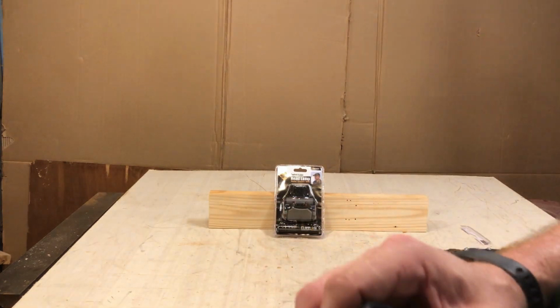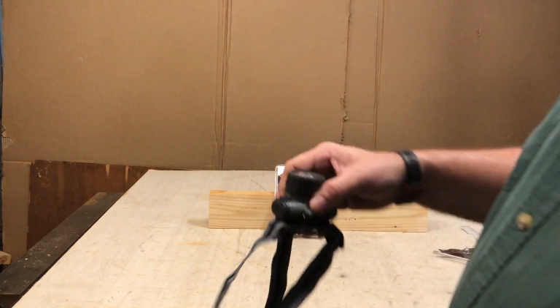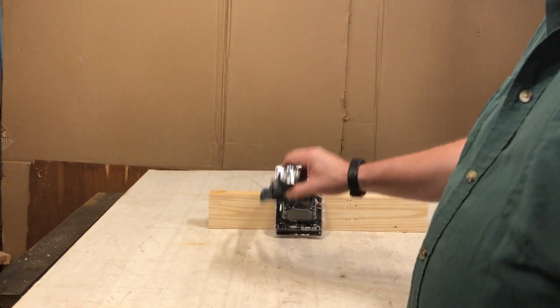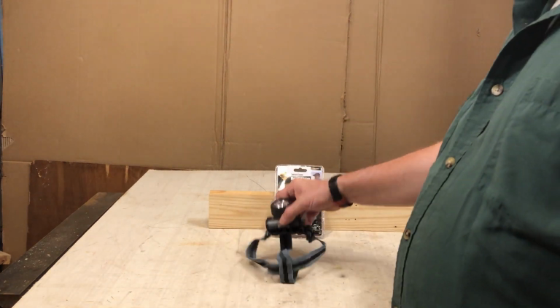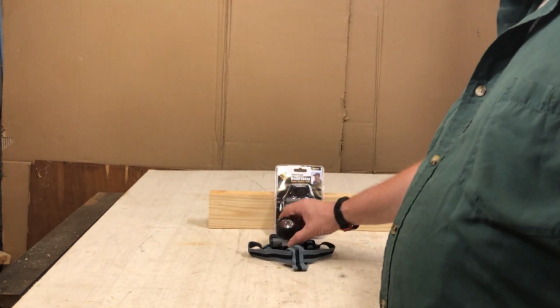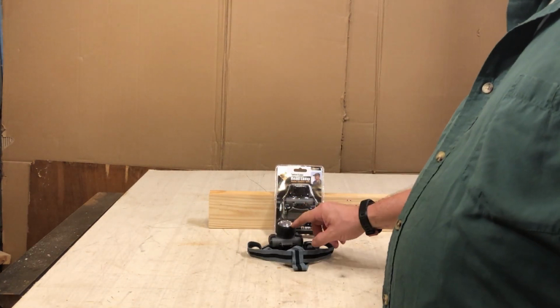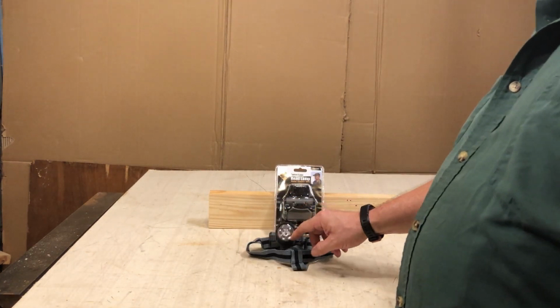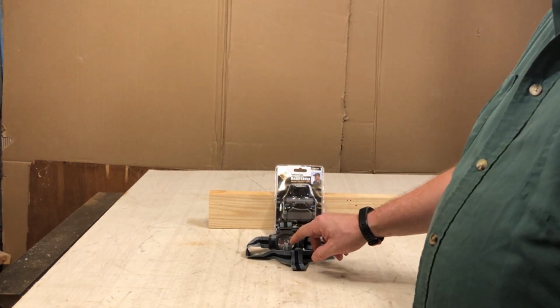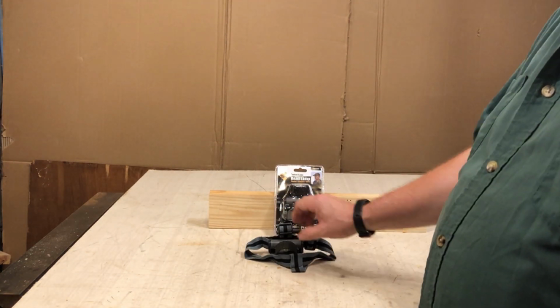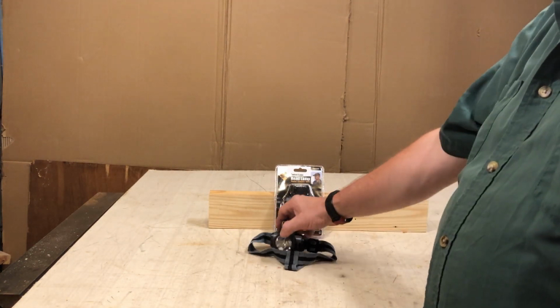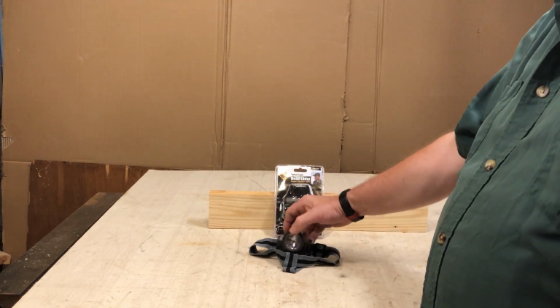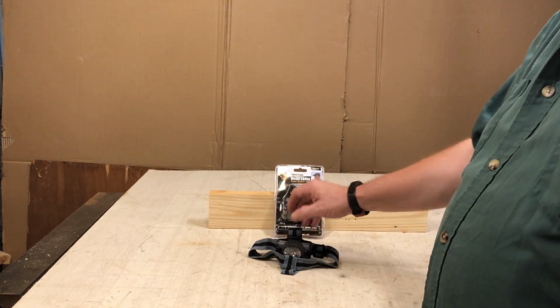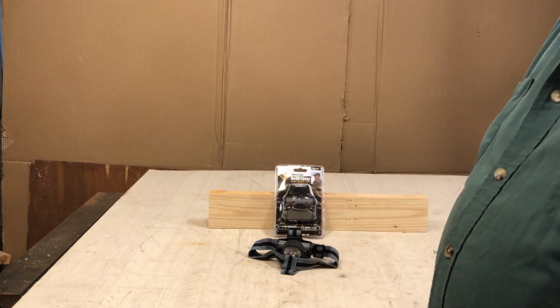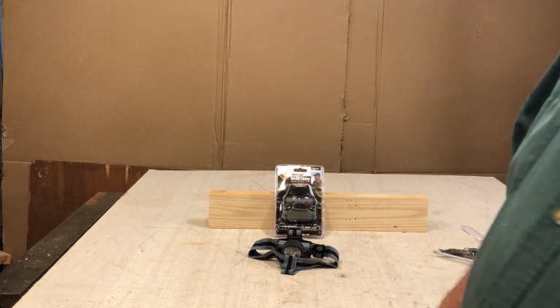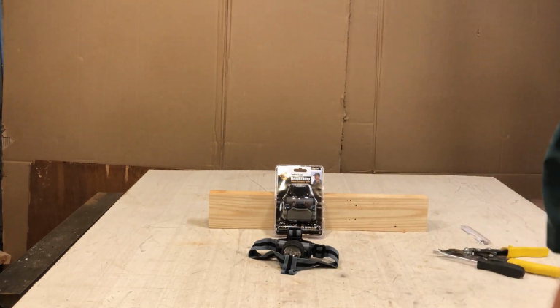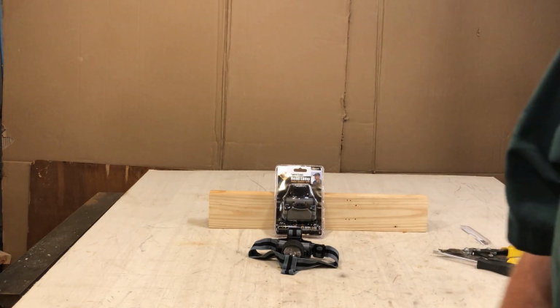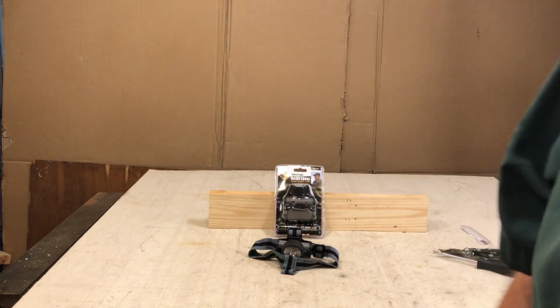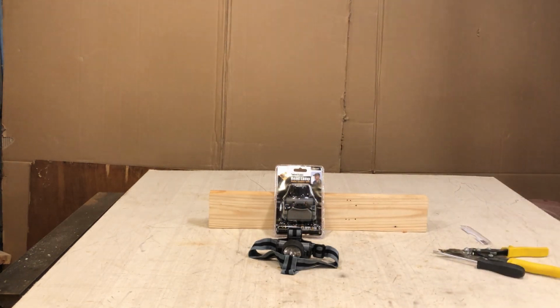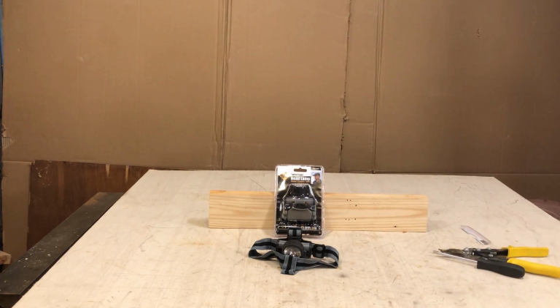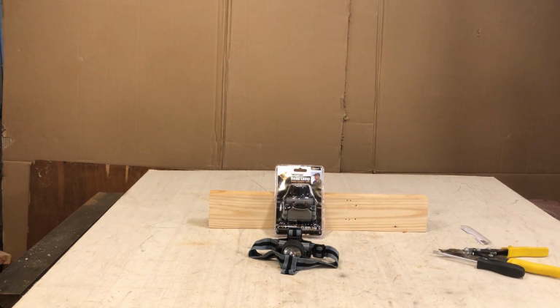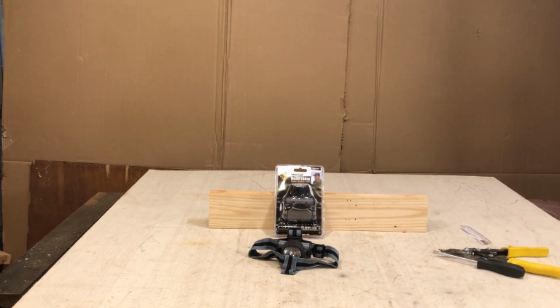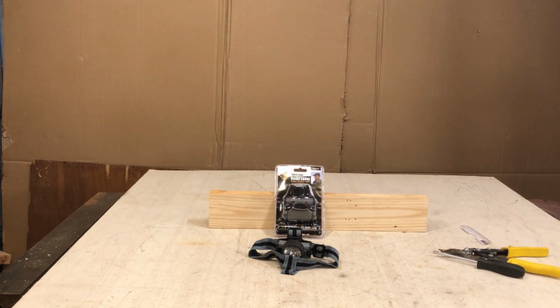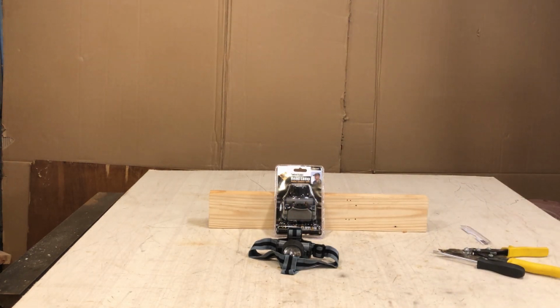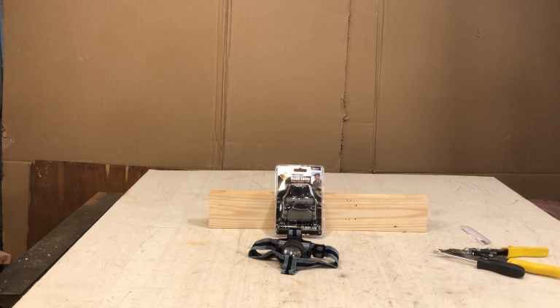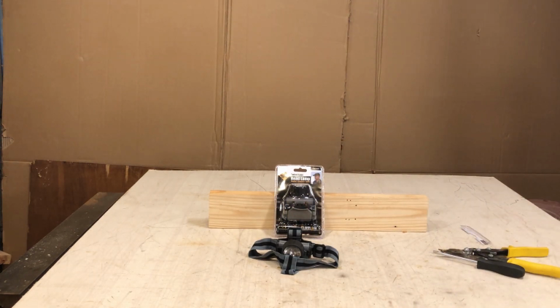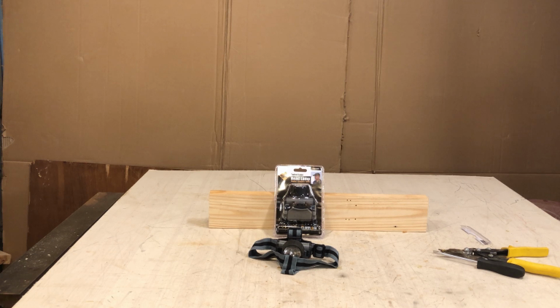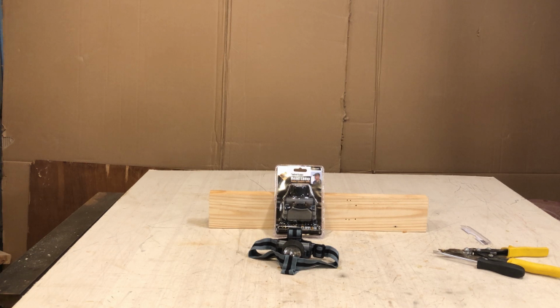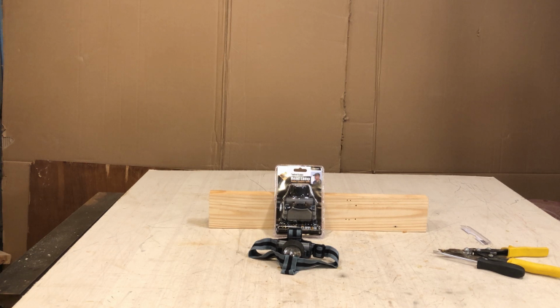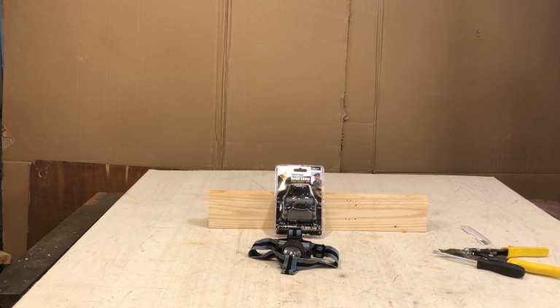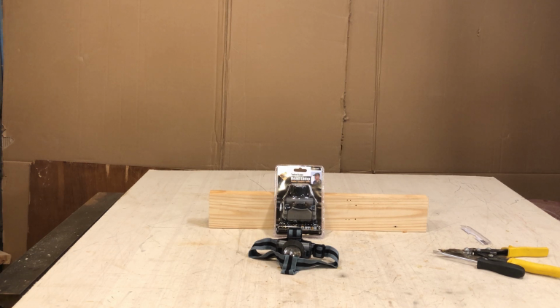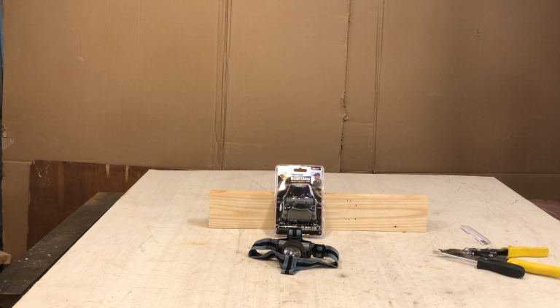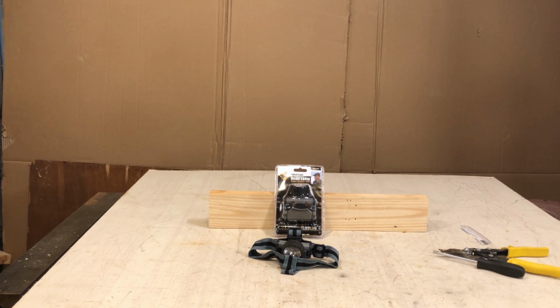So the next time you go to Harbor Freight, and this is one of the free items, pick one up. Everybody should have at least one — could come in handy. If you like the videos, please subscribe to my channel. Thanks for watching.